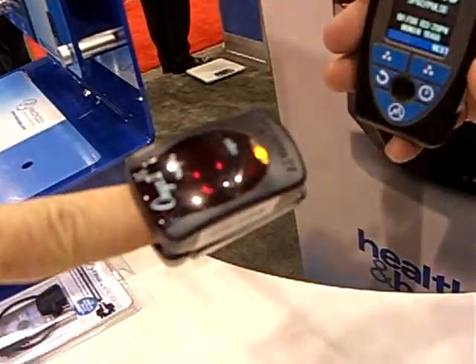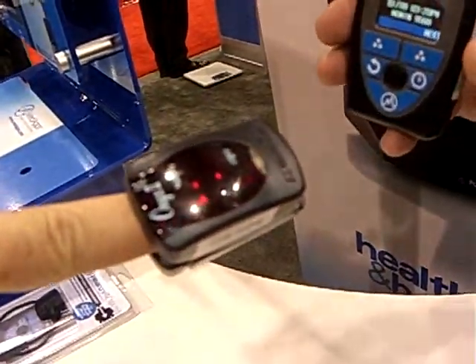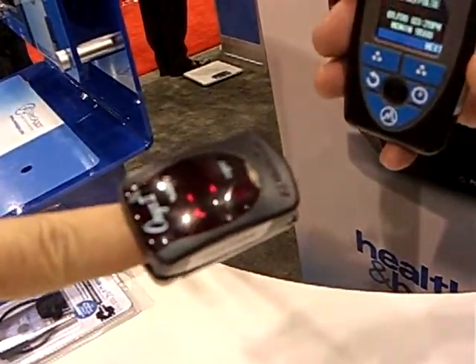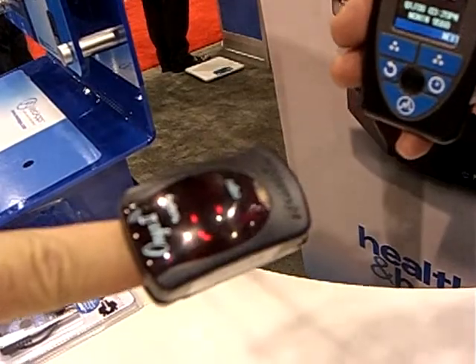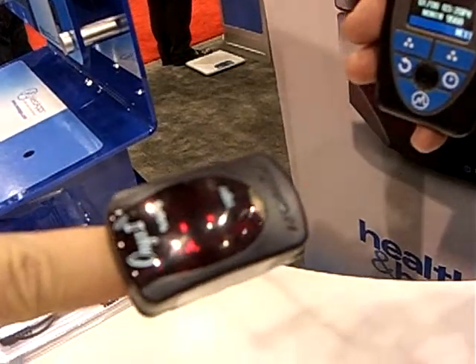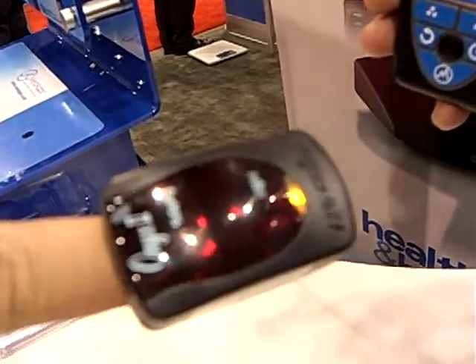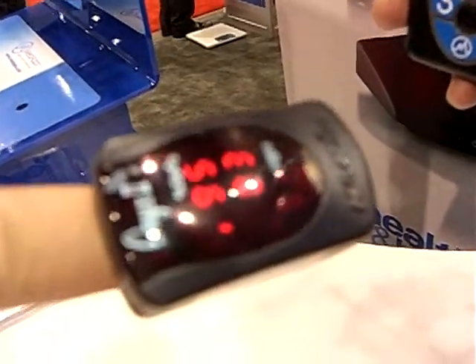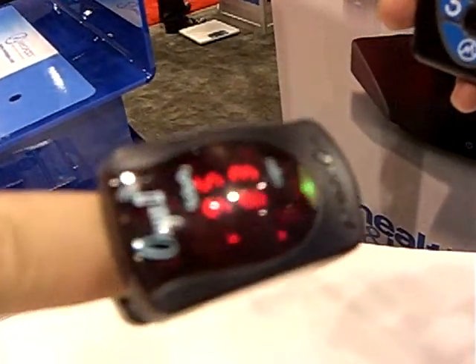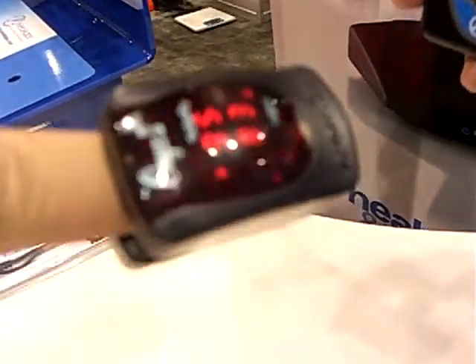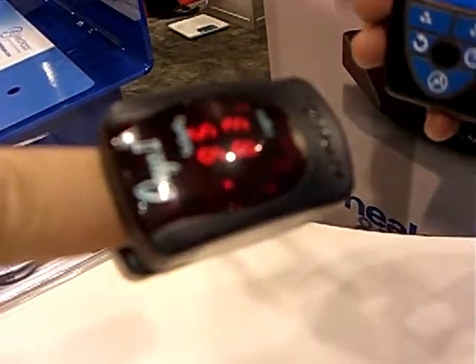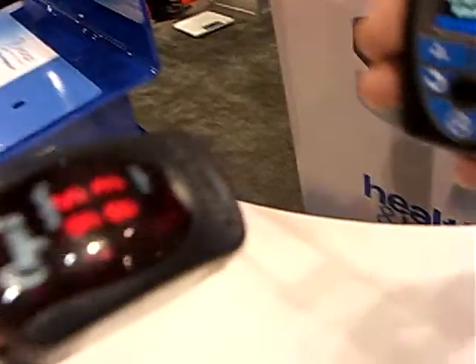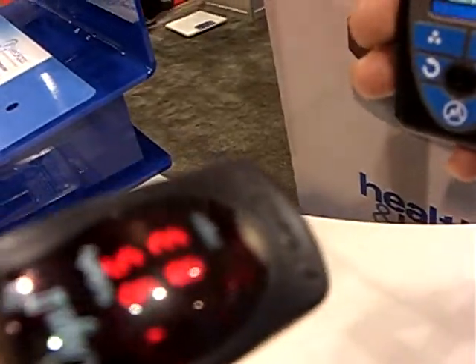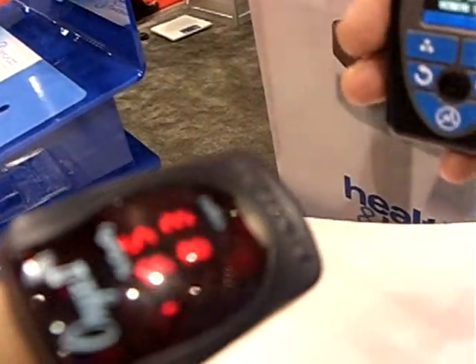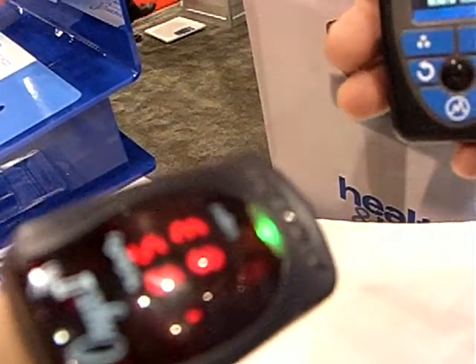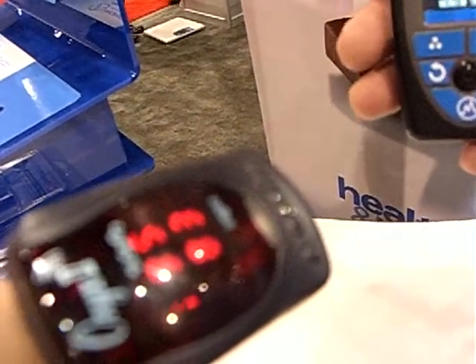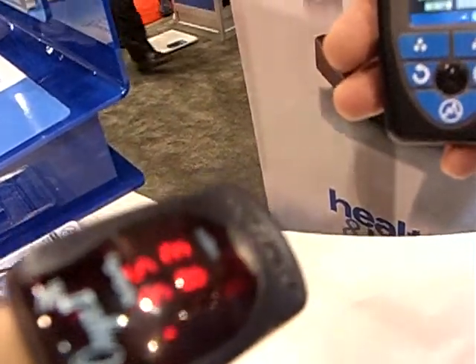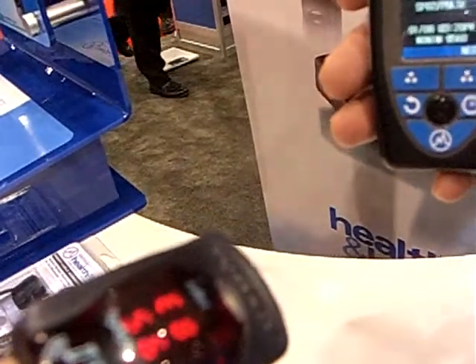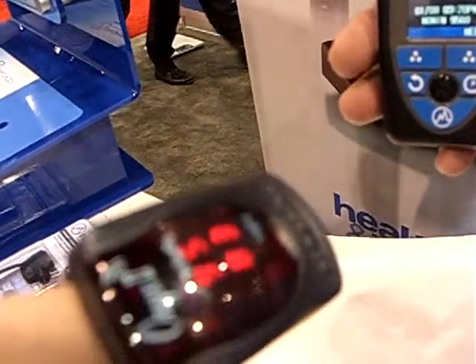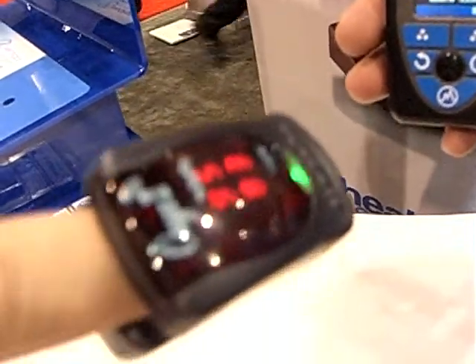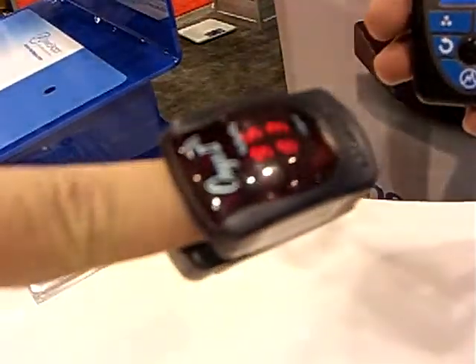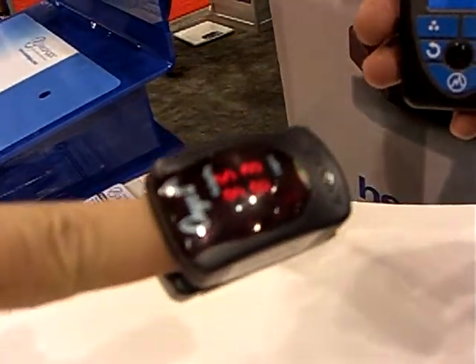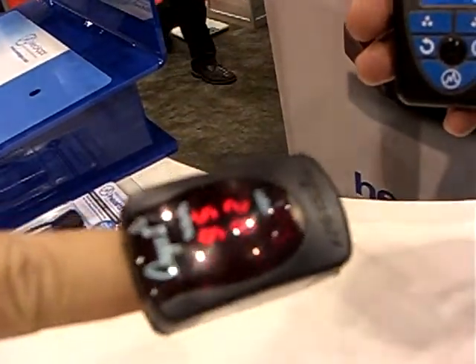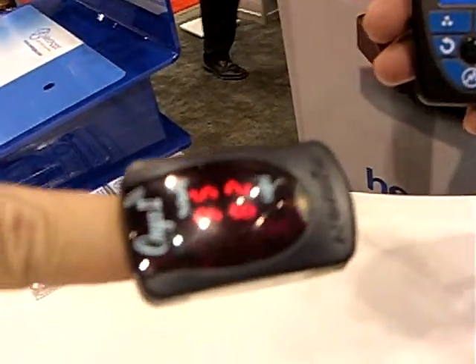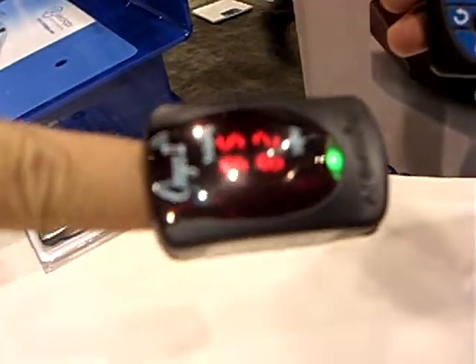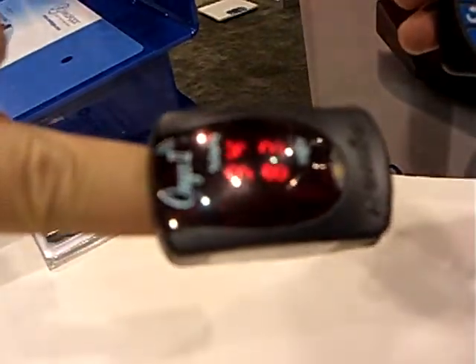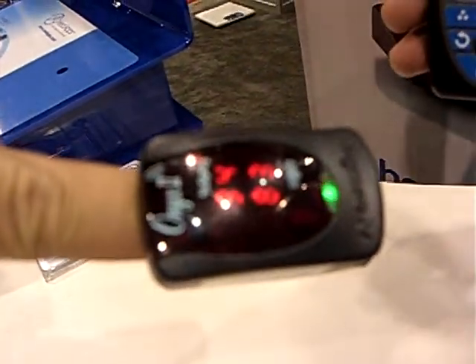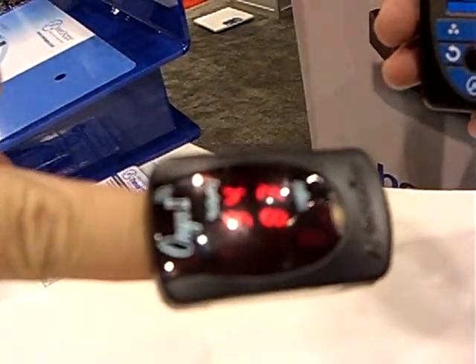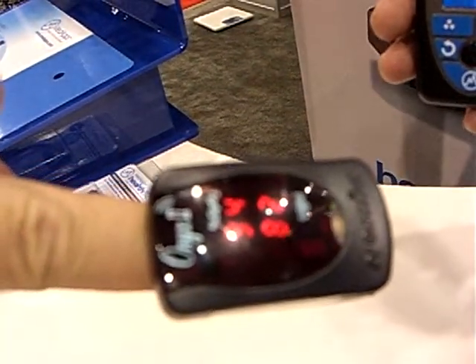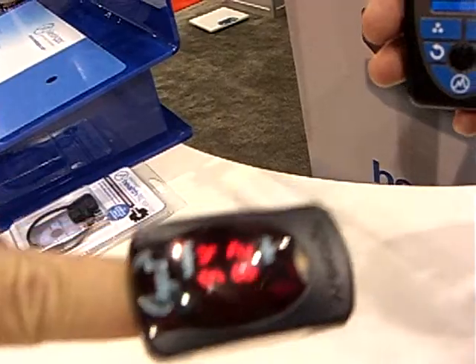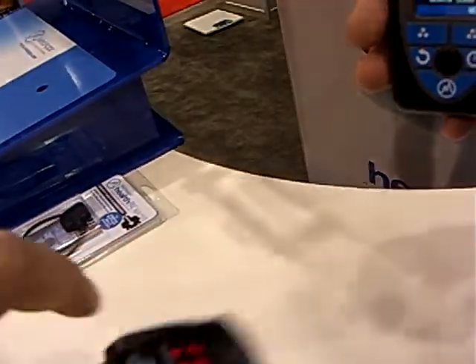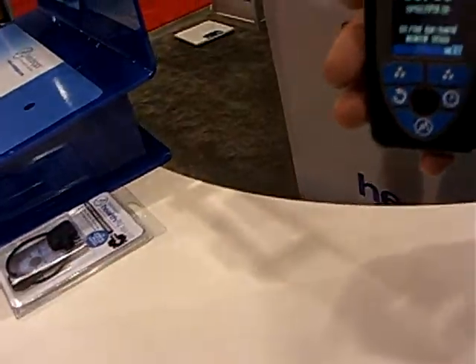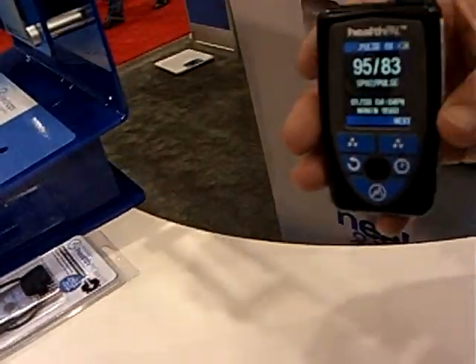We'll demonstrate right now with a pulse oximeter. This gentleman will reveal that his blood oxygen level and standing pulse rate is 95 over 83, which is good. You're going to live.